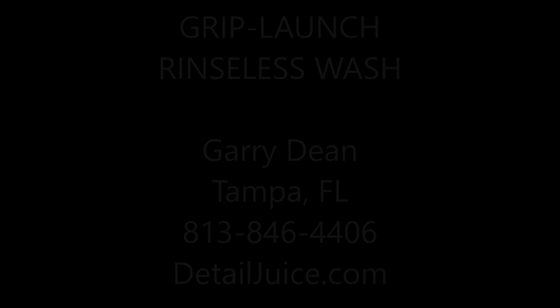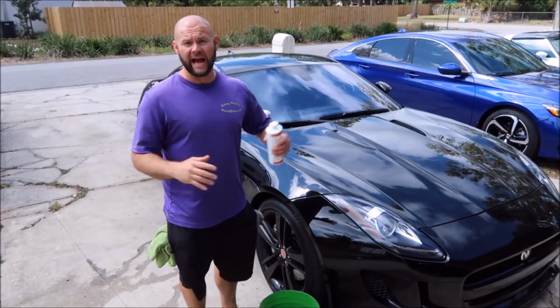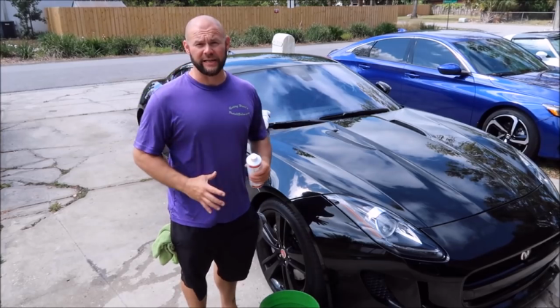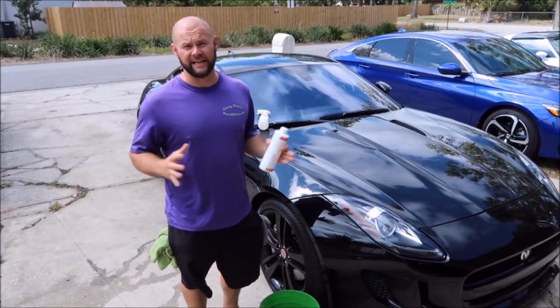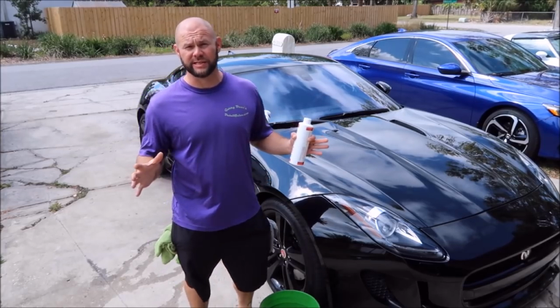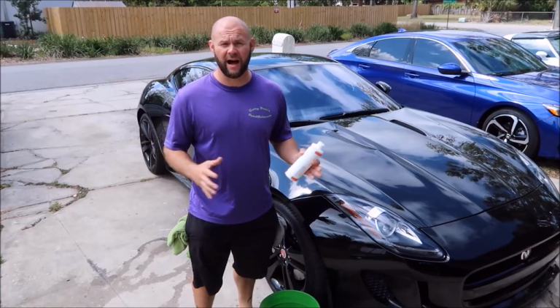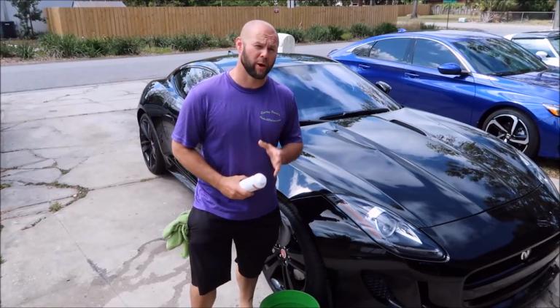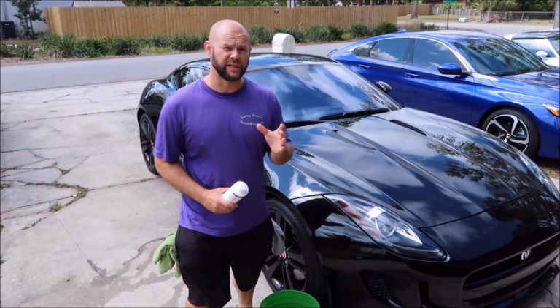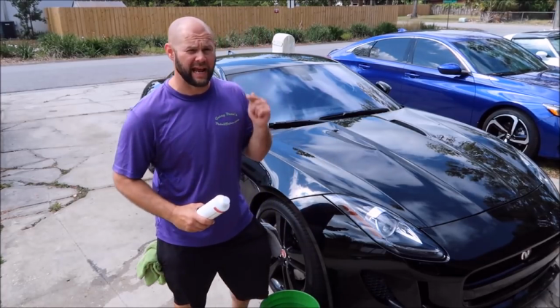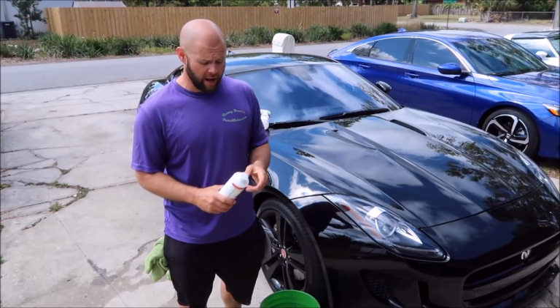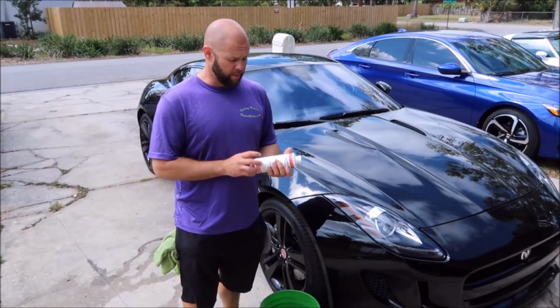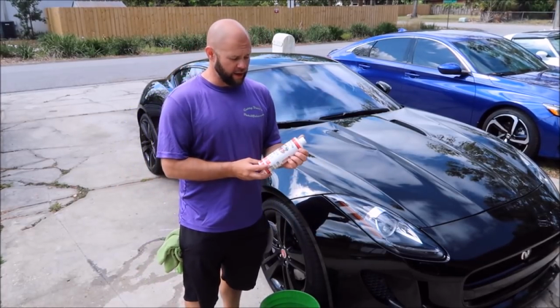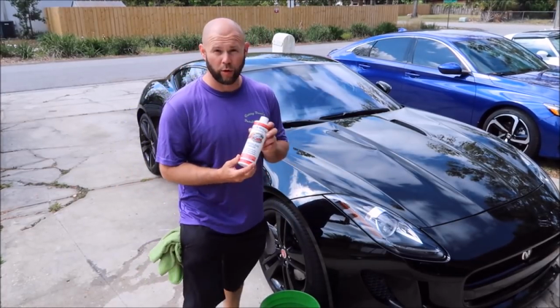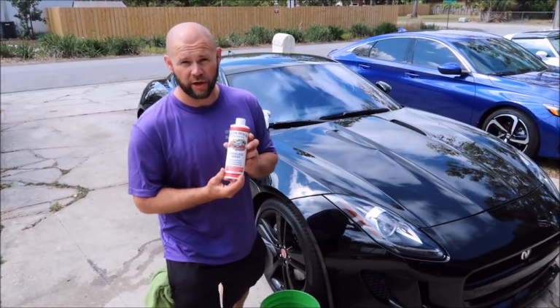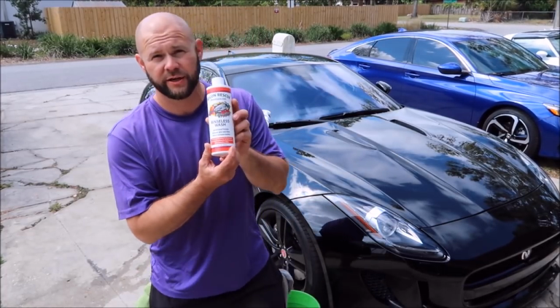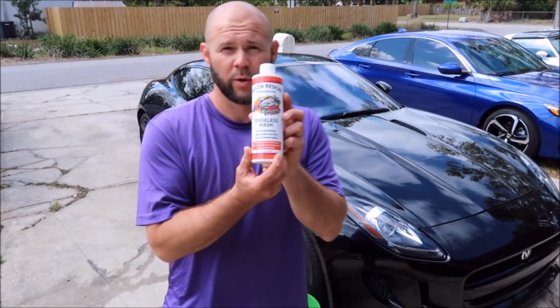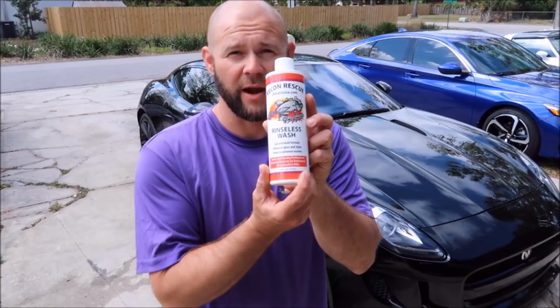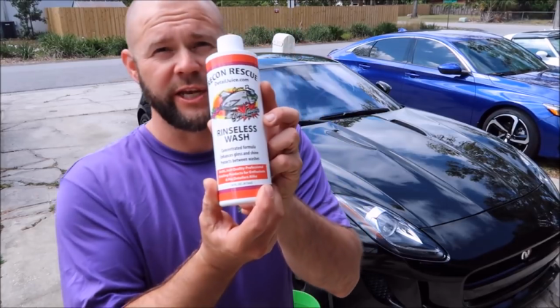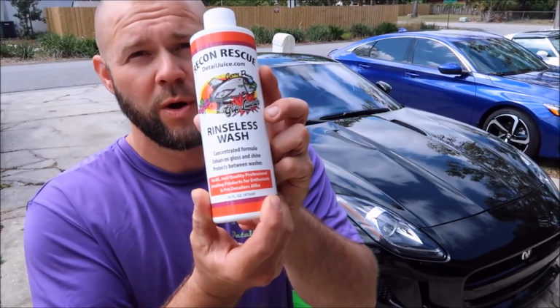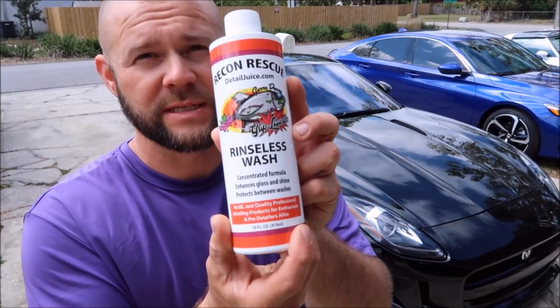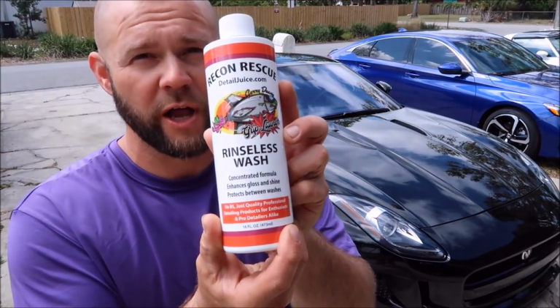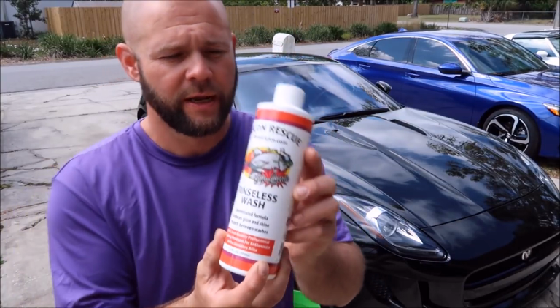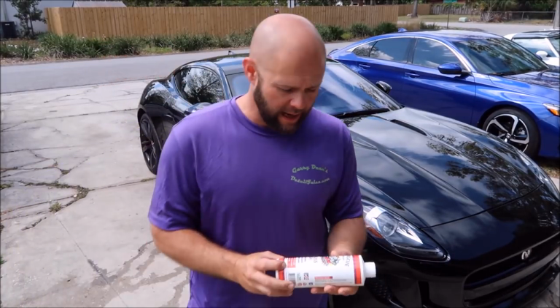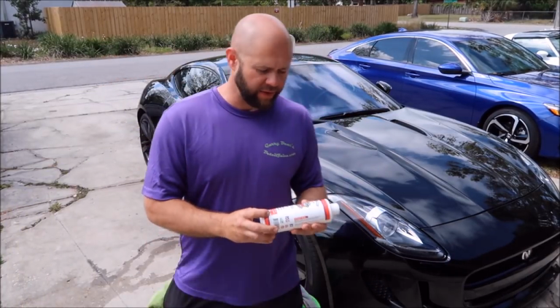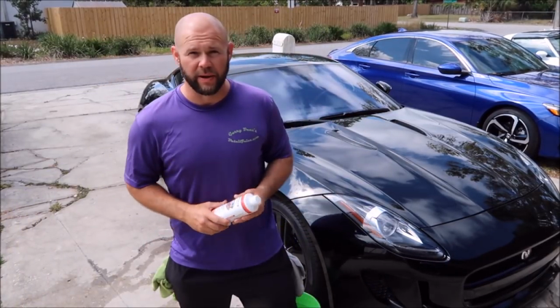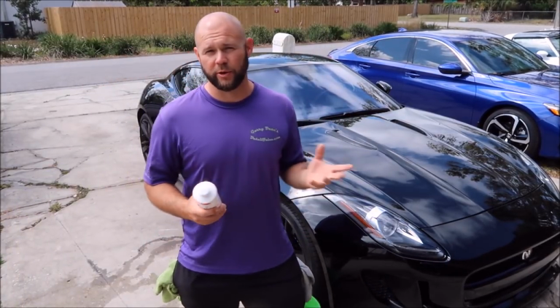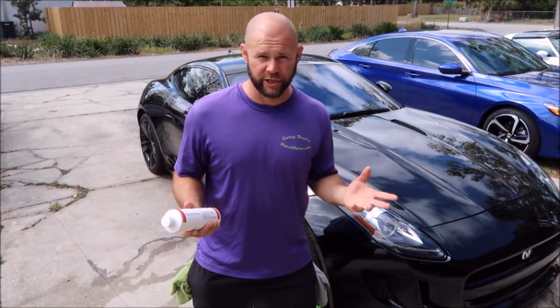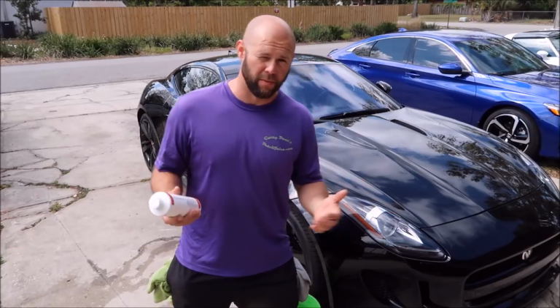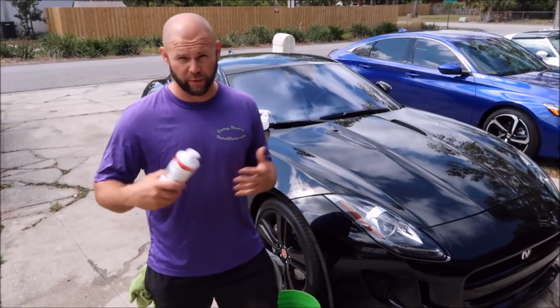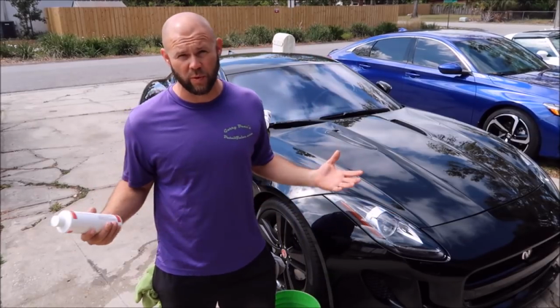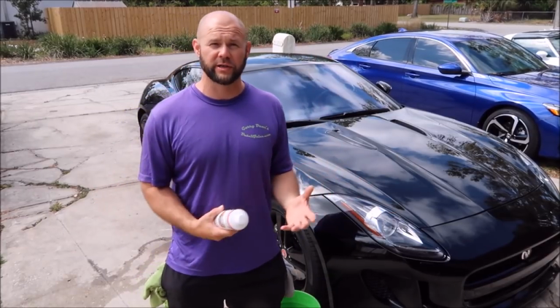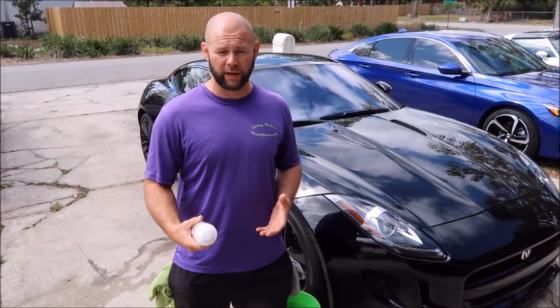Hey guys, Gary Dean from detailjuice.com. I'm here to present to you today the brand new Grip Launch Recon Rescue rinseless wash. This is going to be a similar dilution to most of the rinseless wash products on the market.